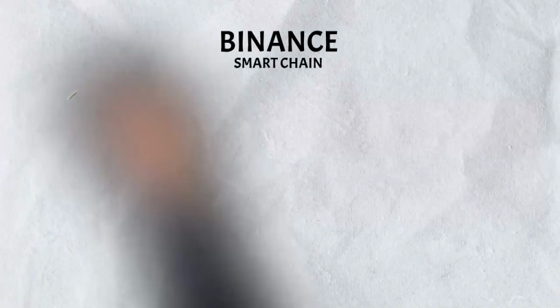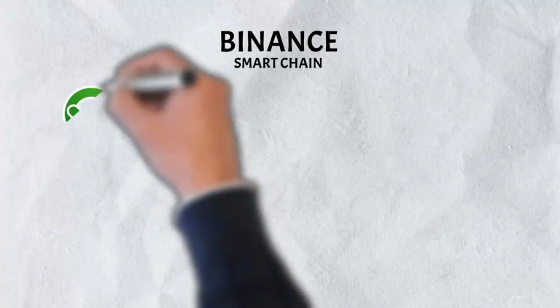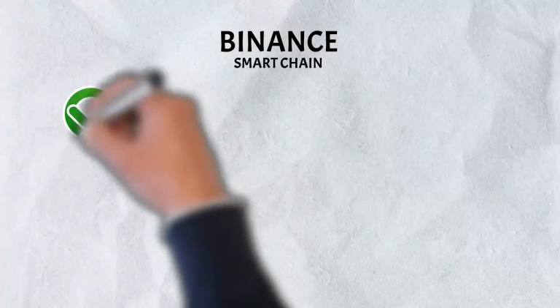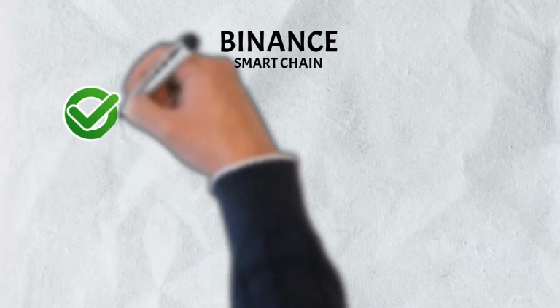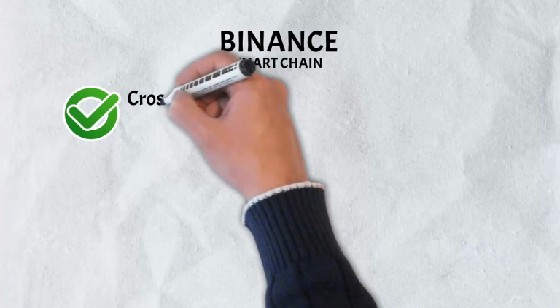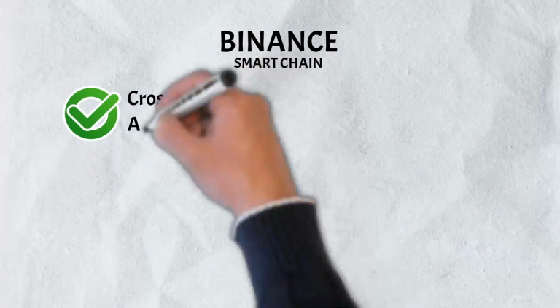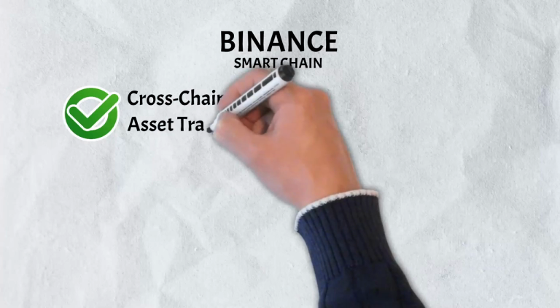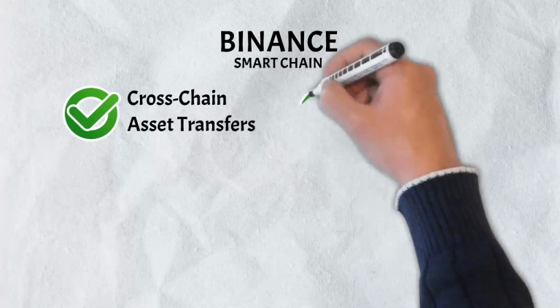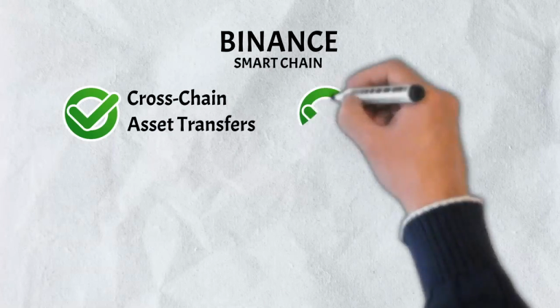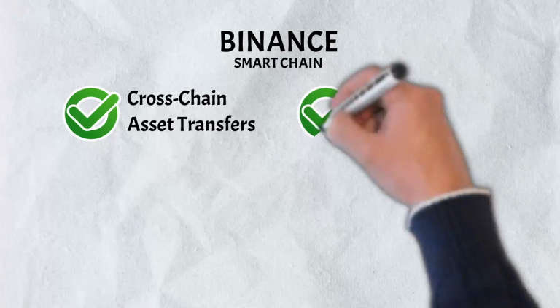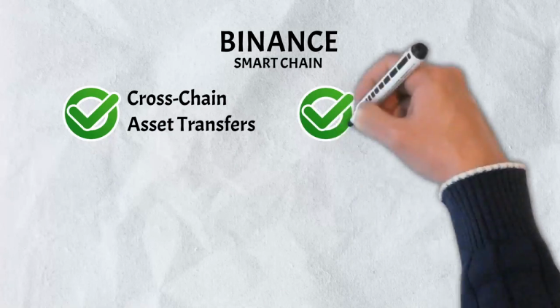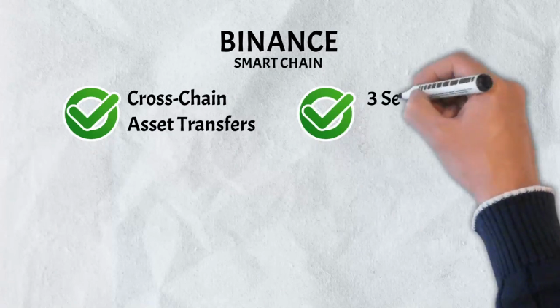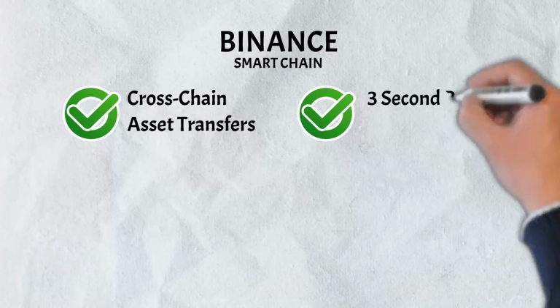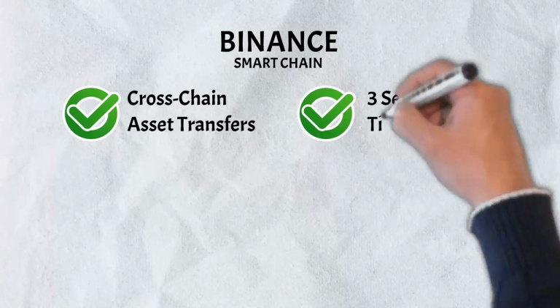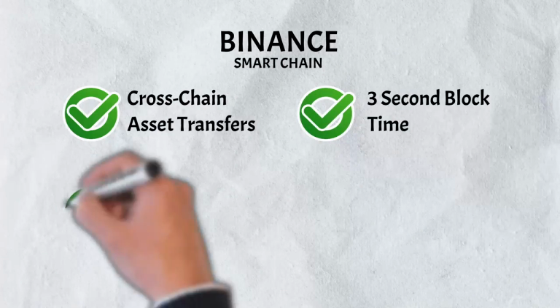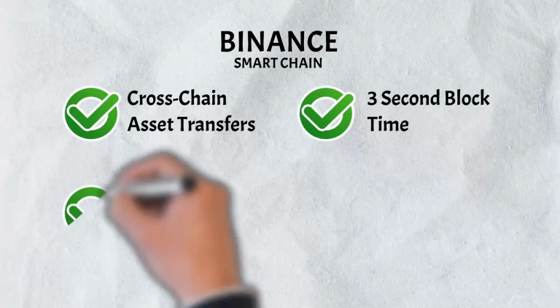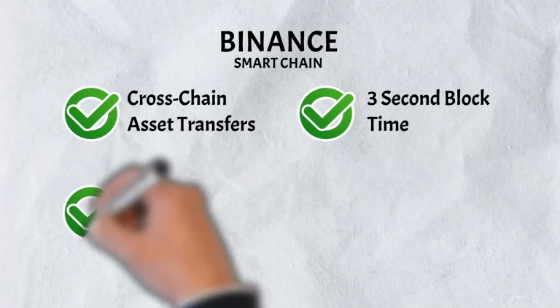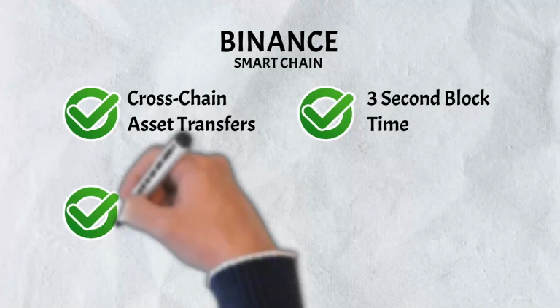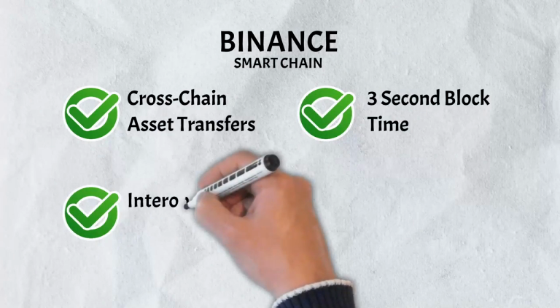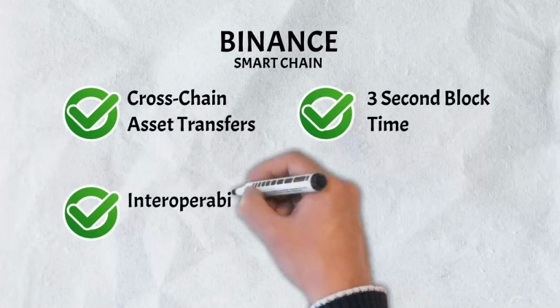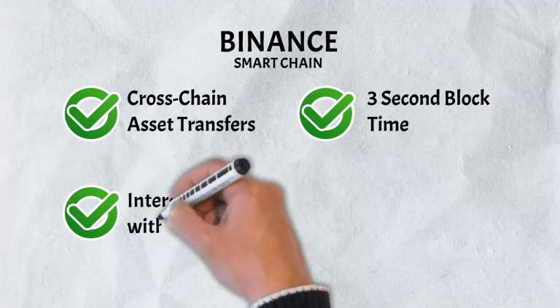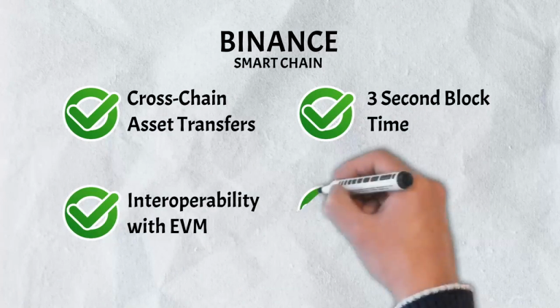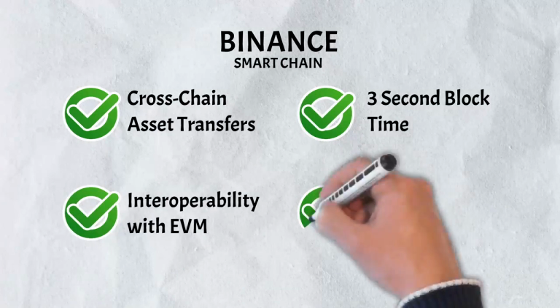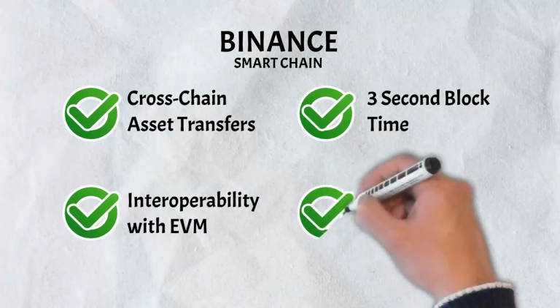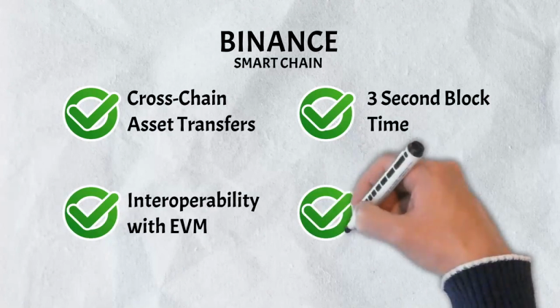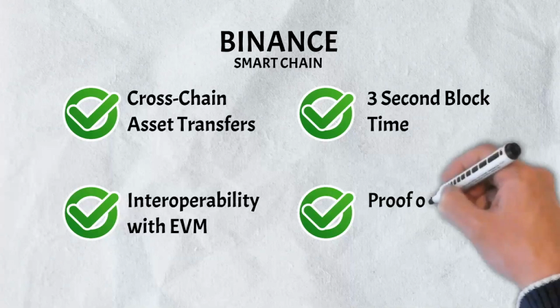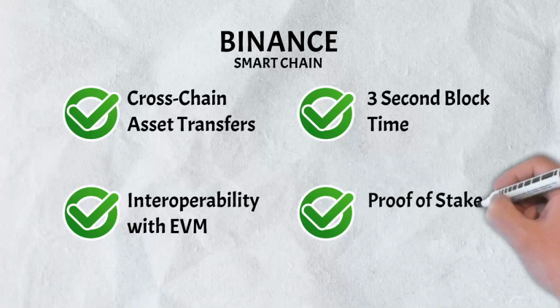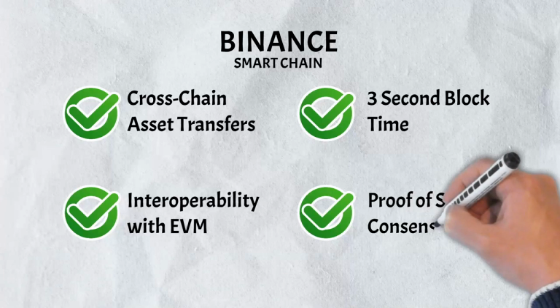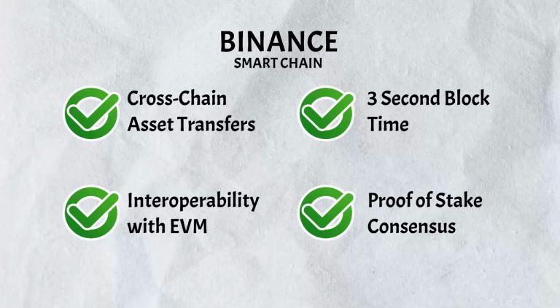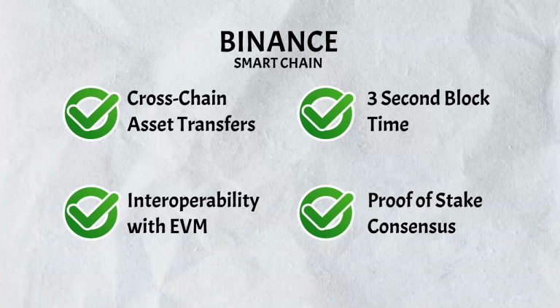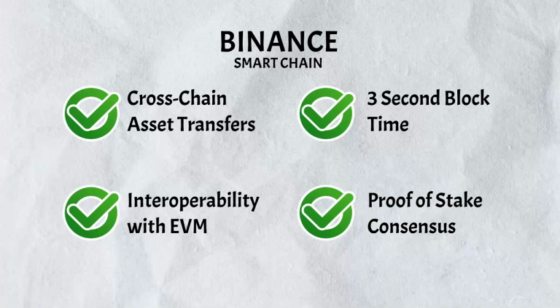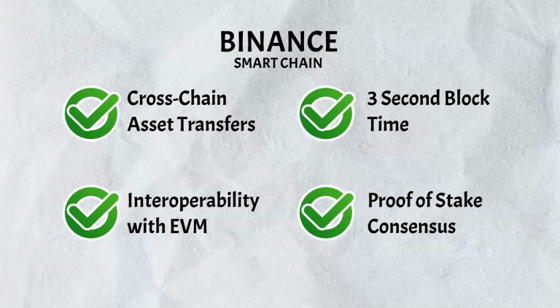It has cross-chain asset transfers, a three-second block time, interoperability with the Ethereum Virtual Machine, and a proof-of-stake consensus algorithm.